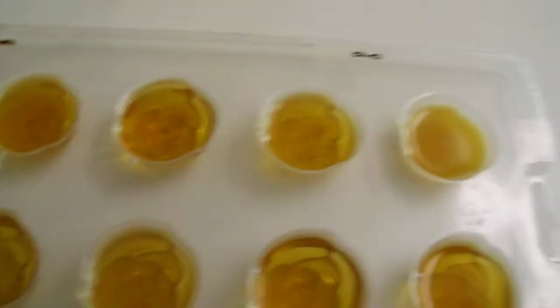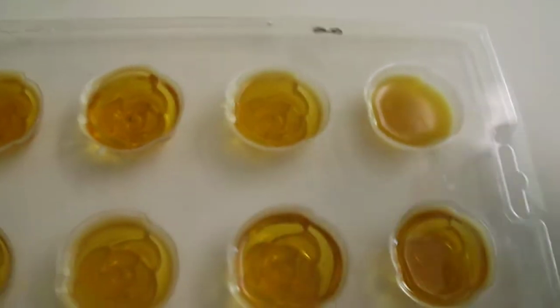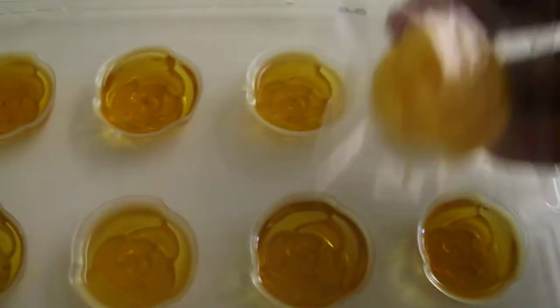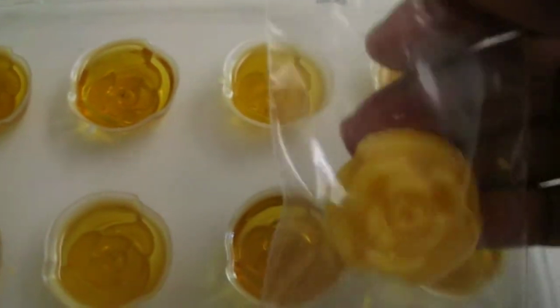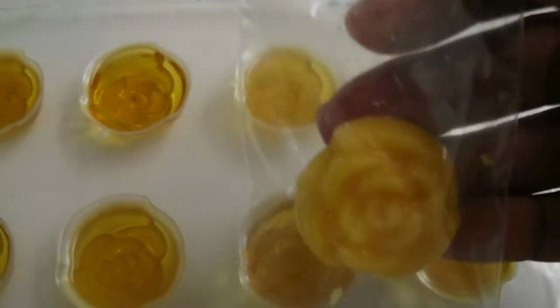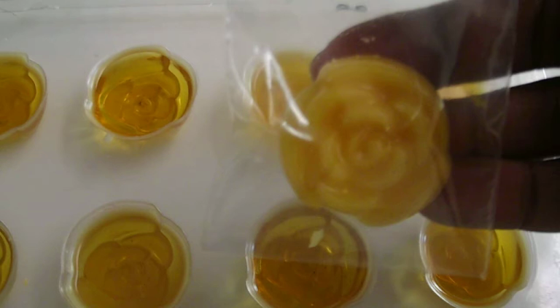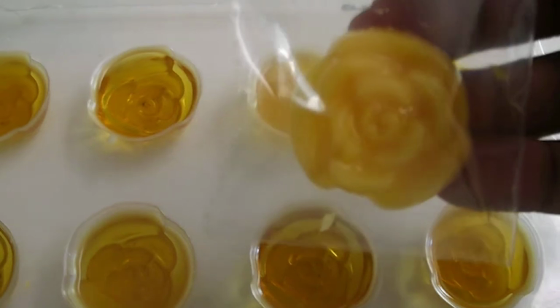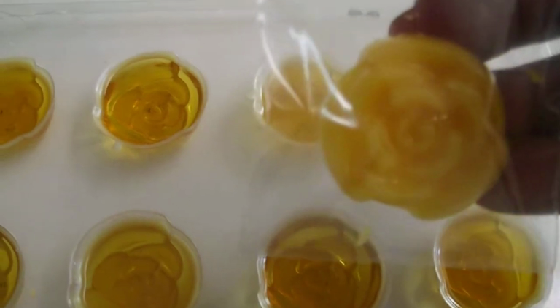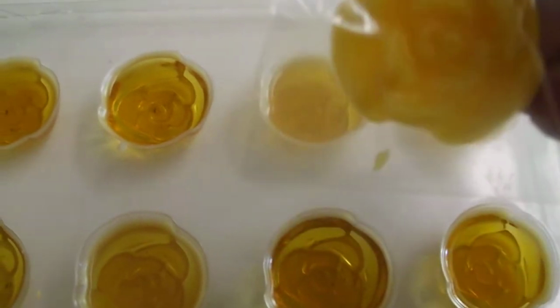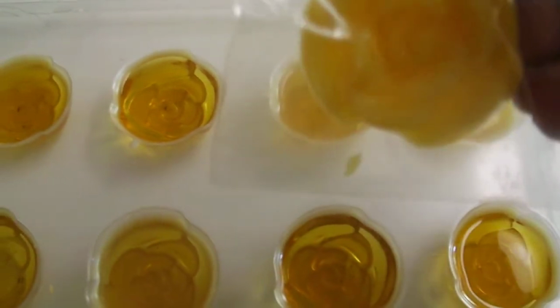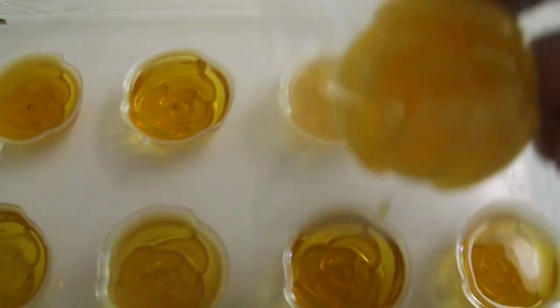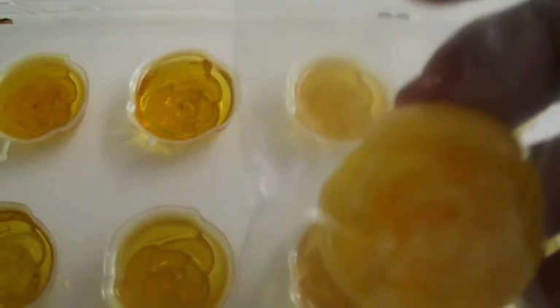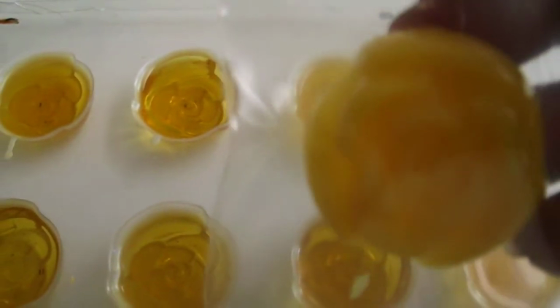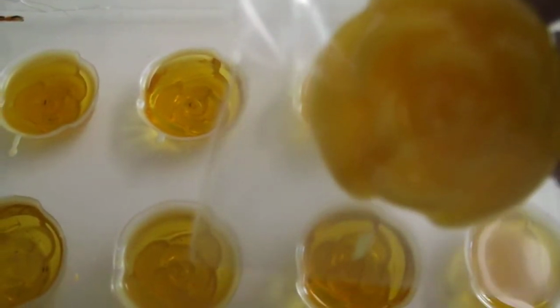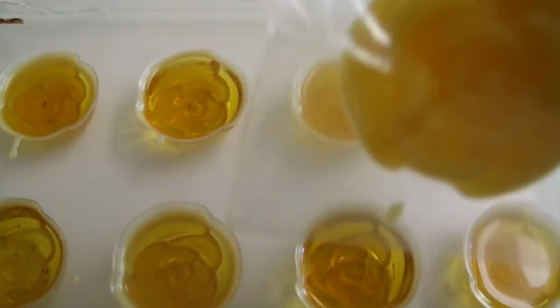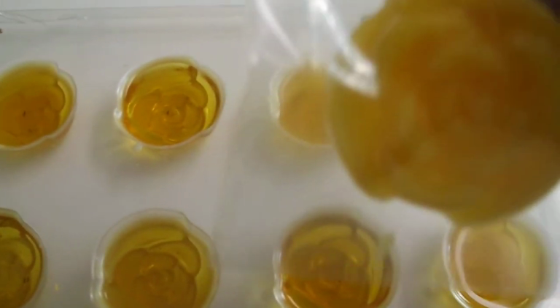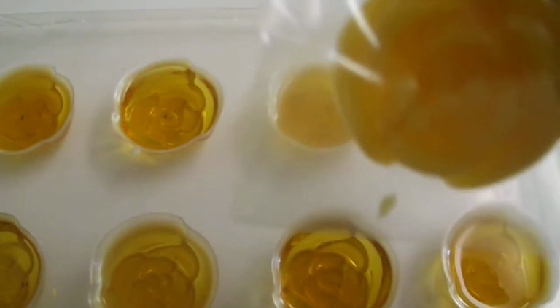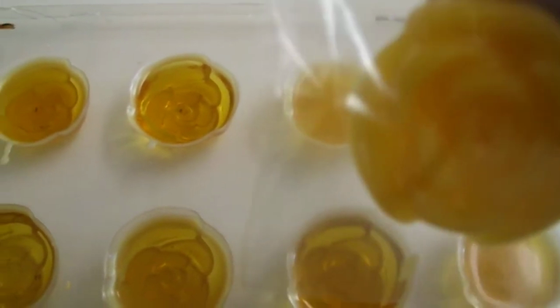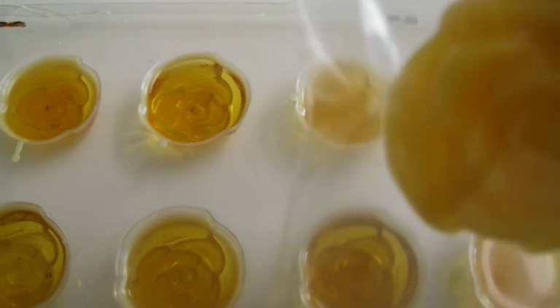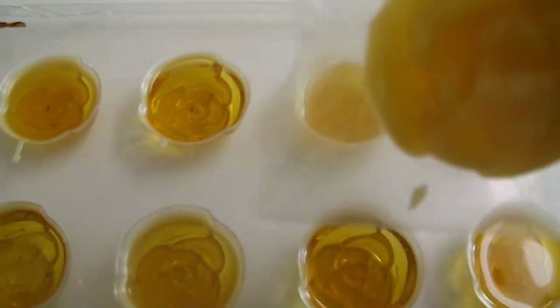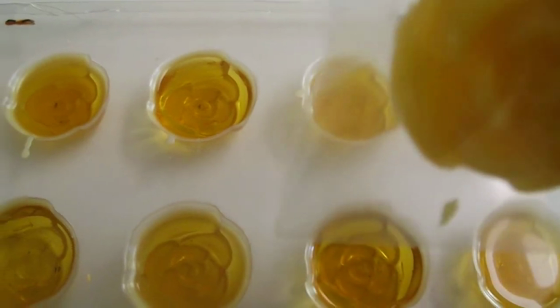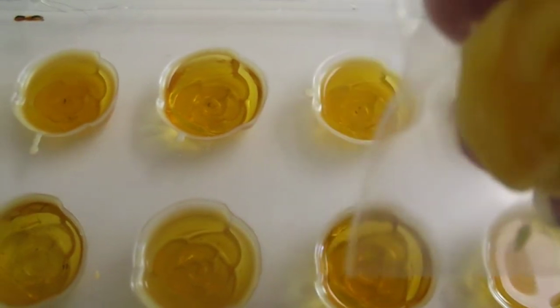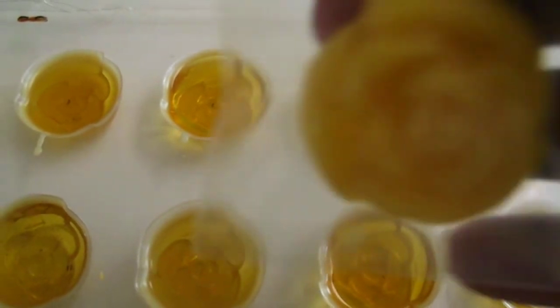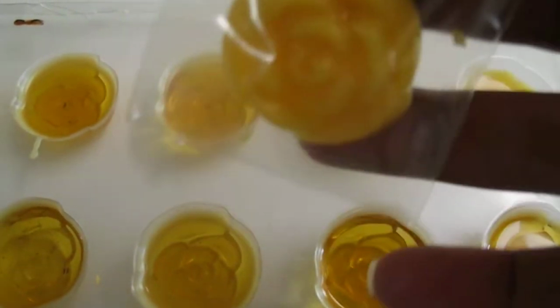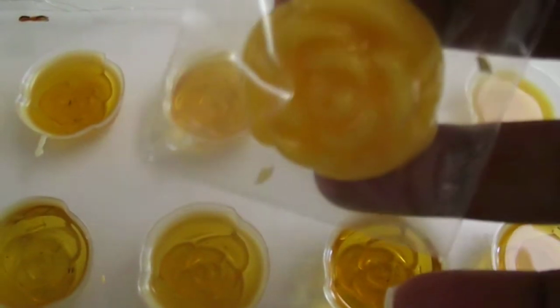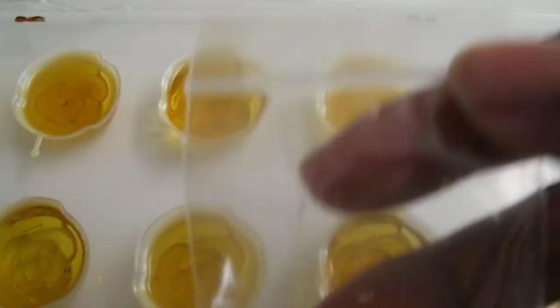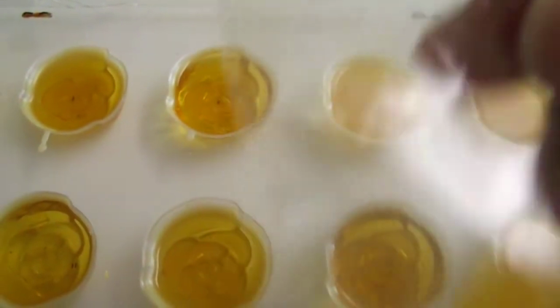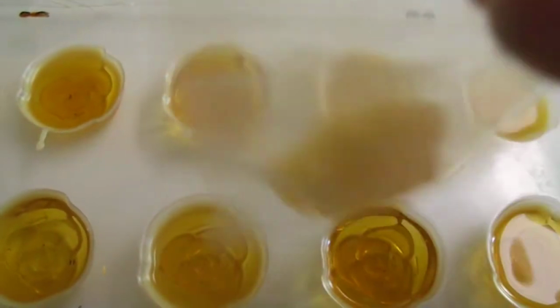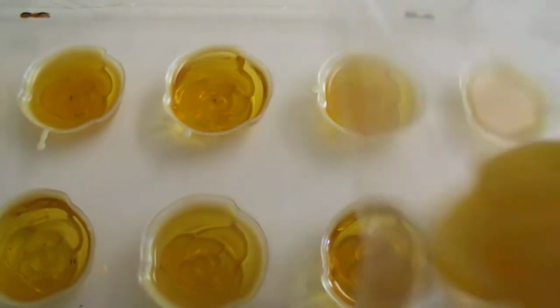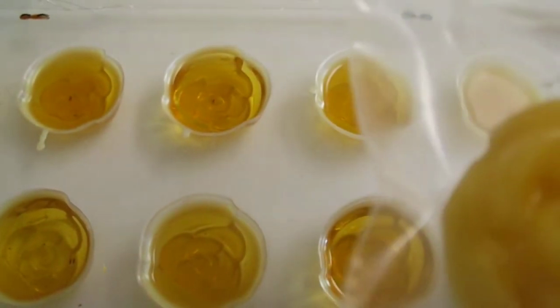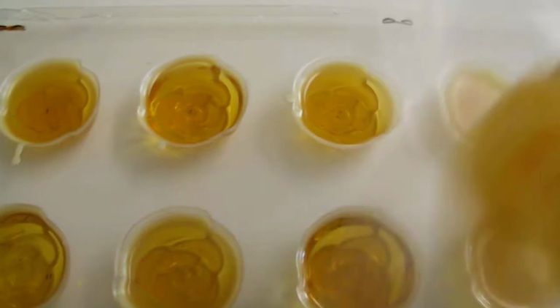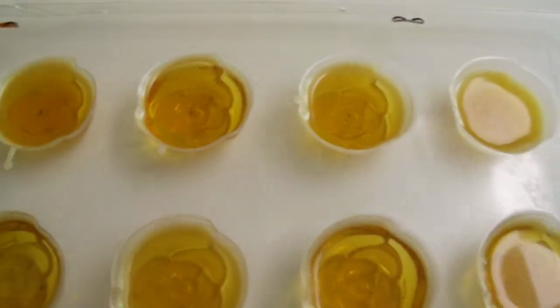This is what it will come out and look like. I put it in the freezer for about two to three hours, maybe four max — sometimes overnight. Then I put them in these little baggies.